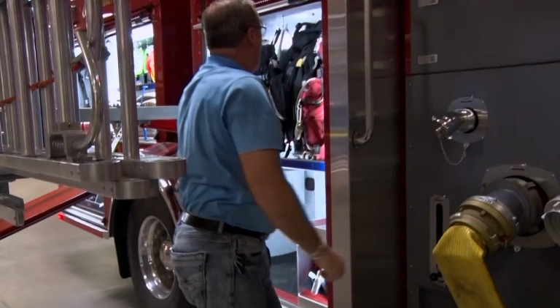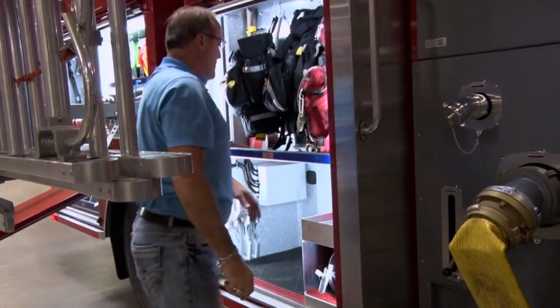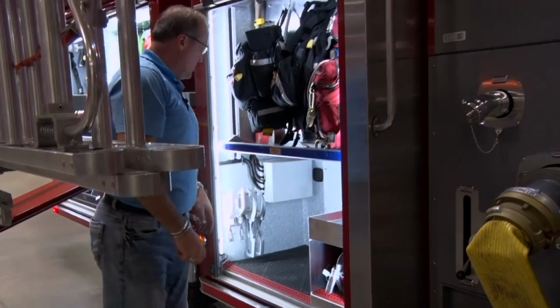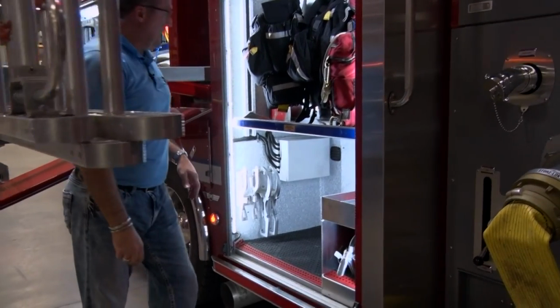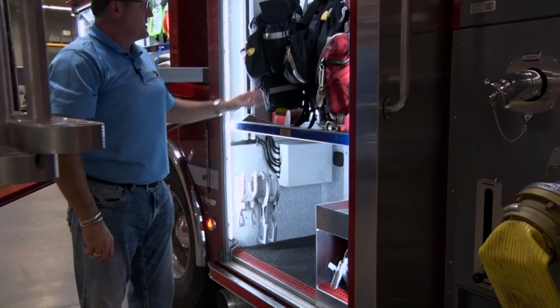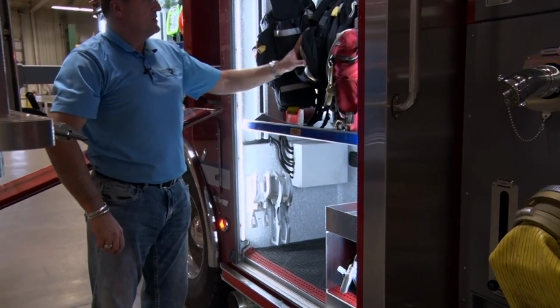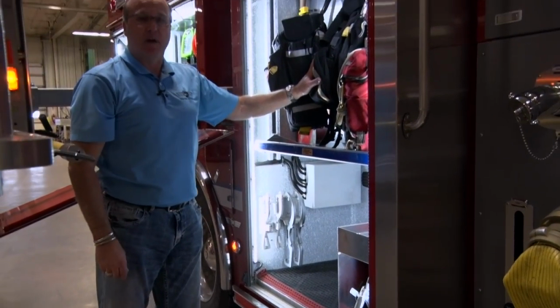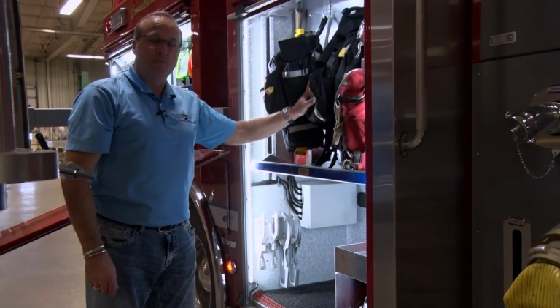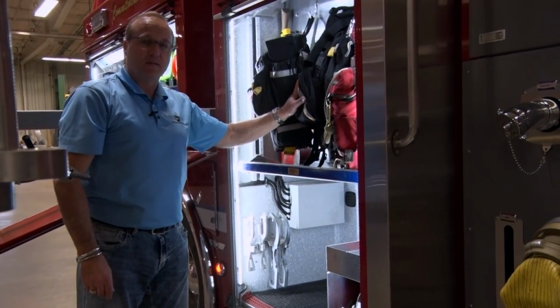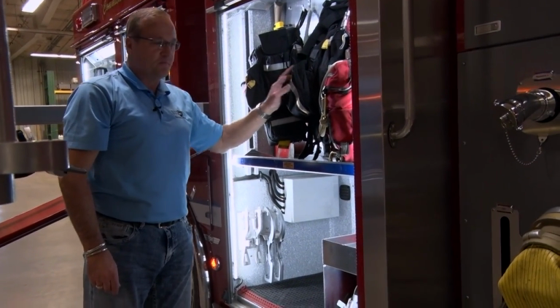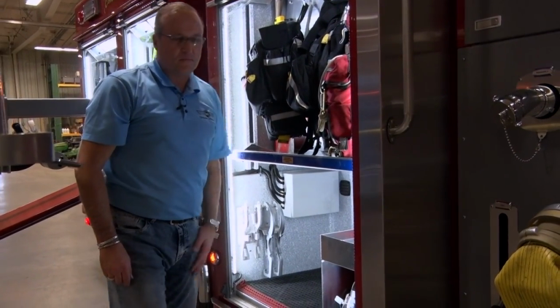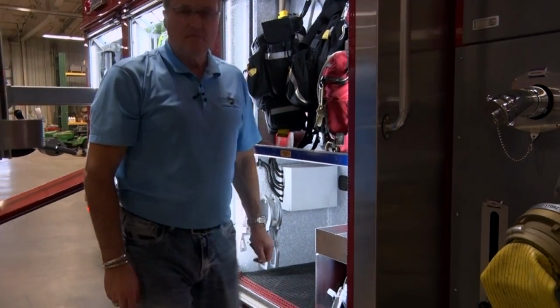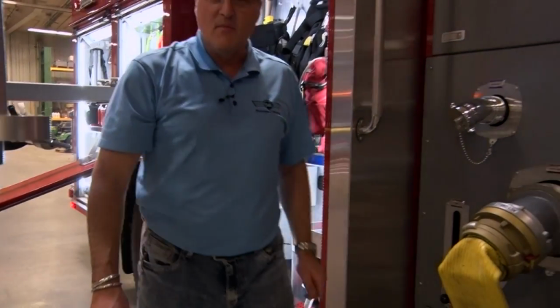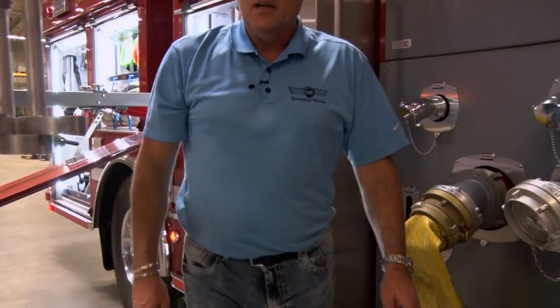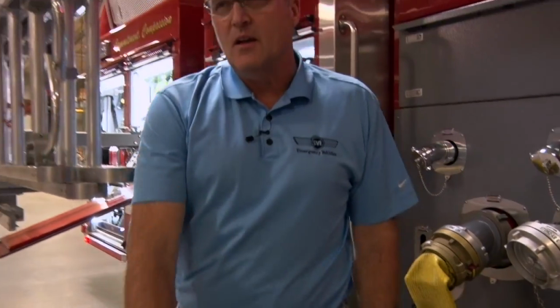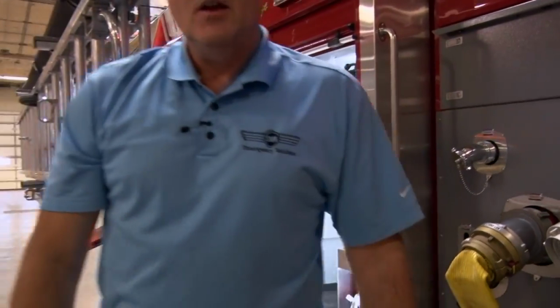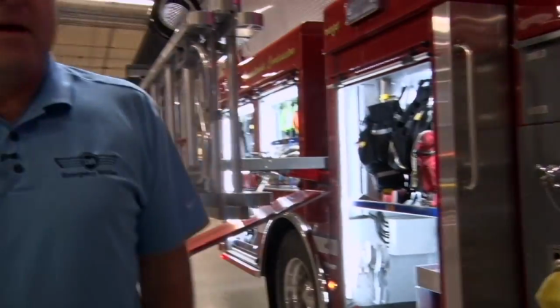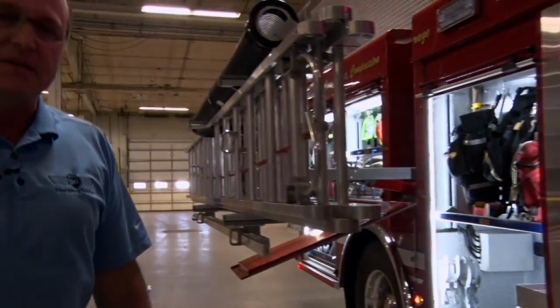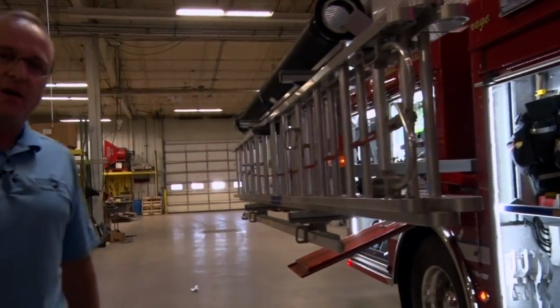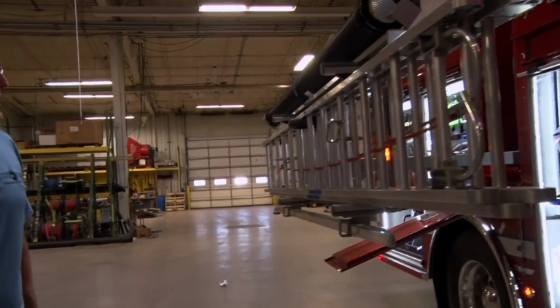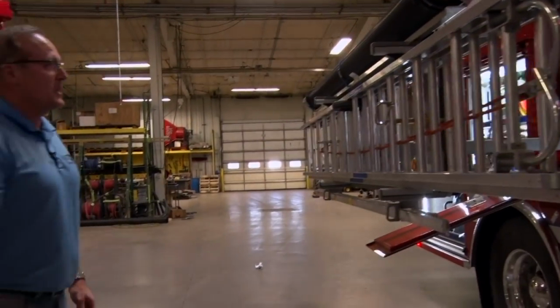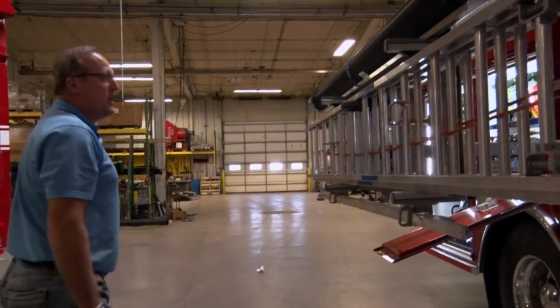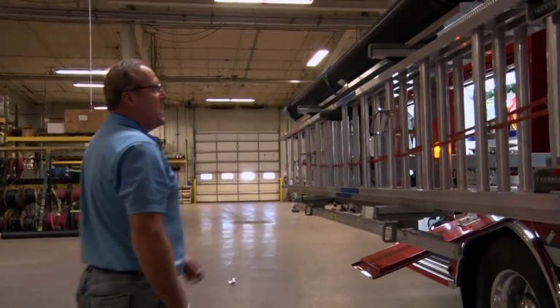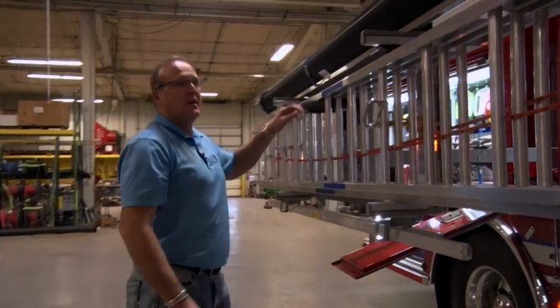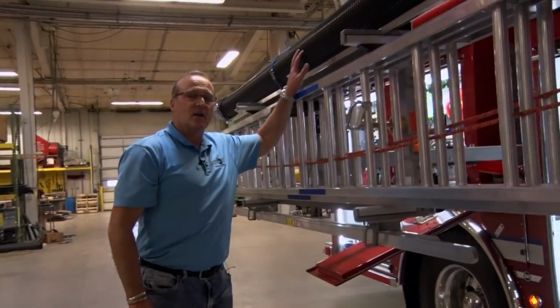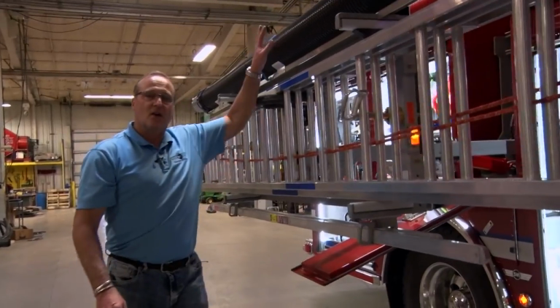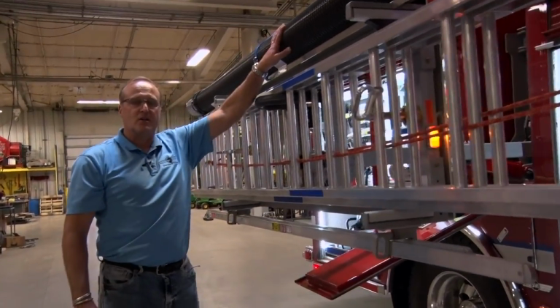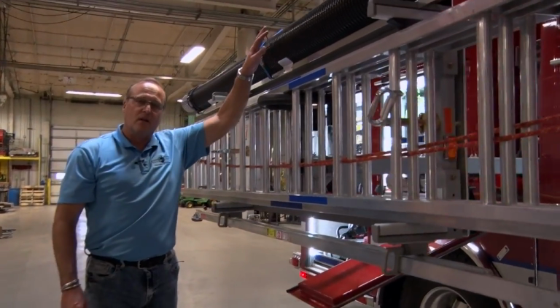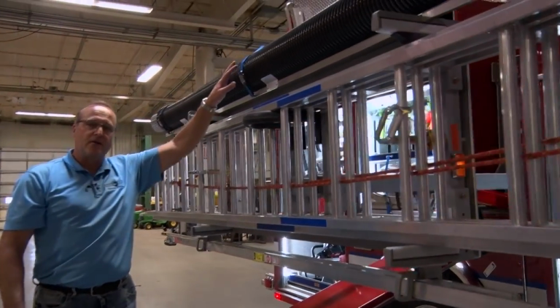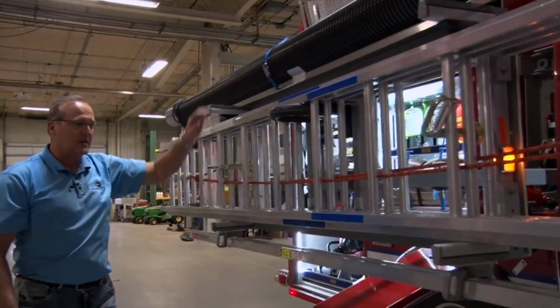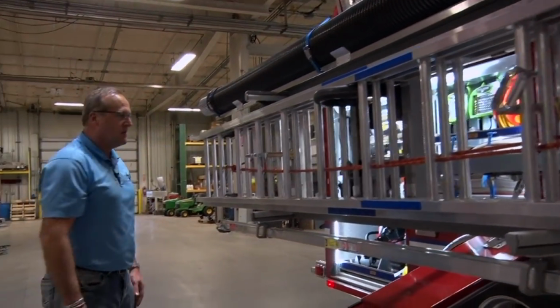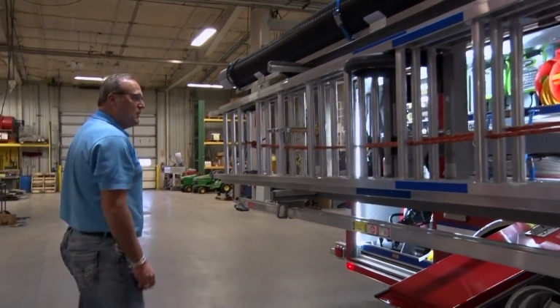The front compartment has some rope bags. We have the standard ladder complement, but we also have a hard suction hydrant intake hose.